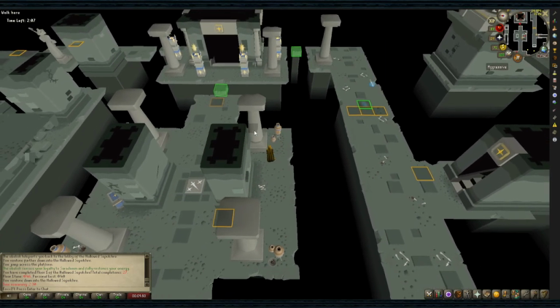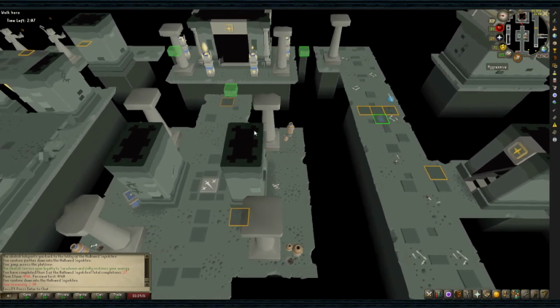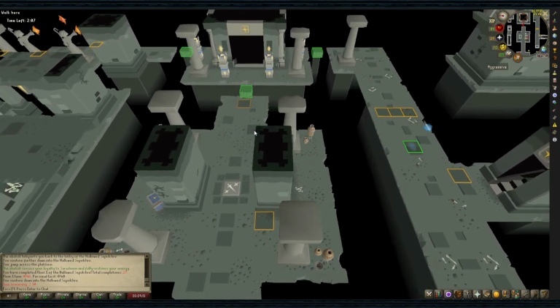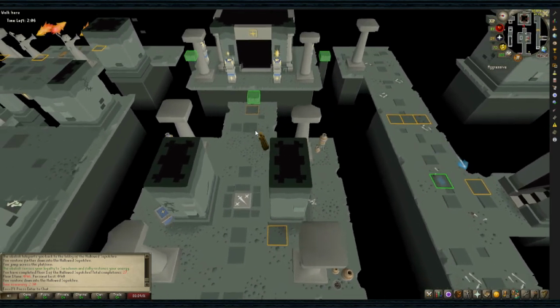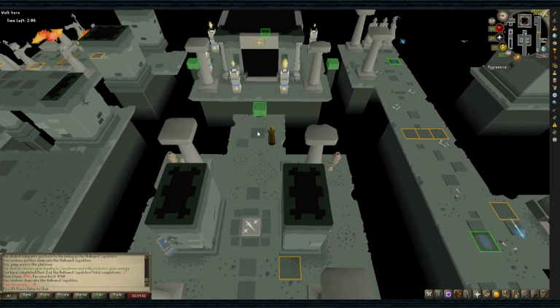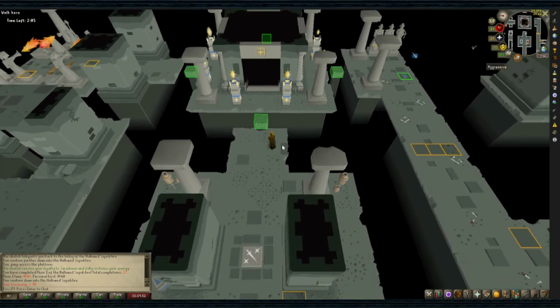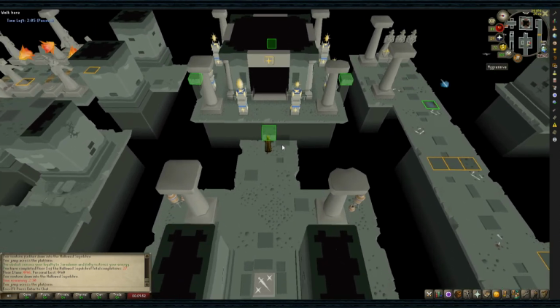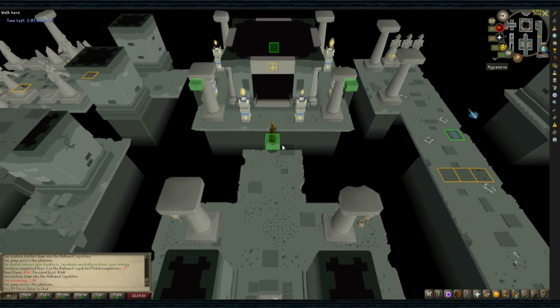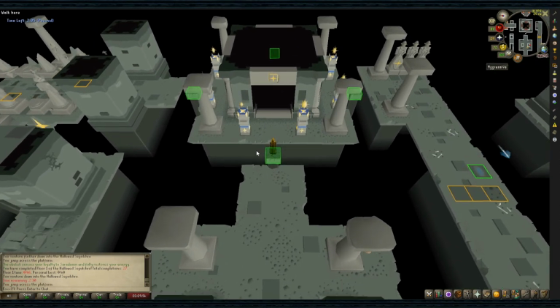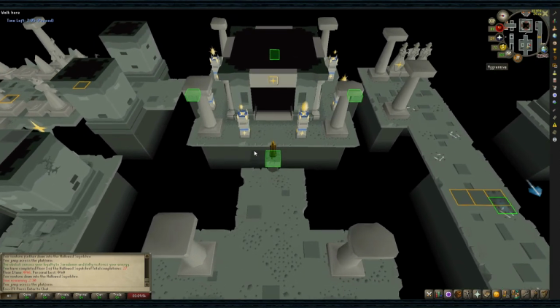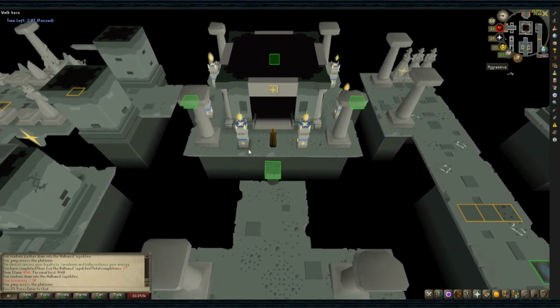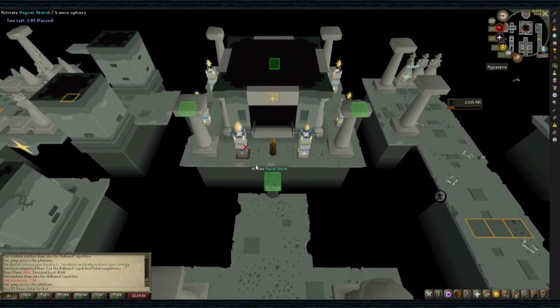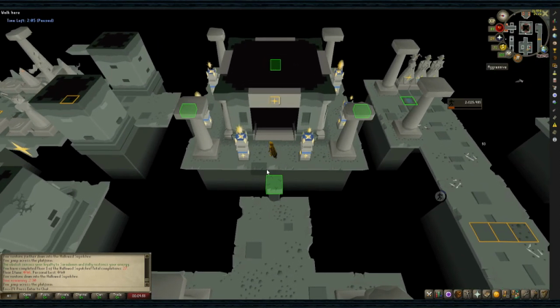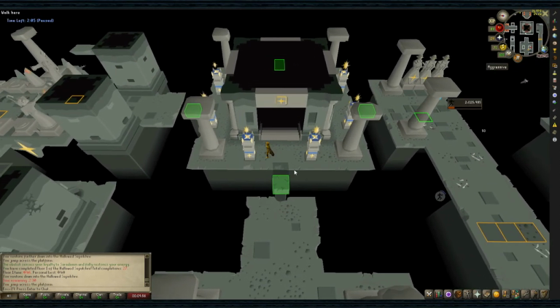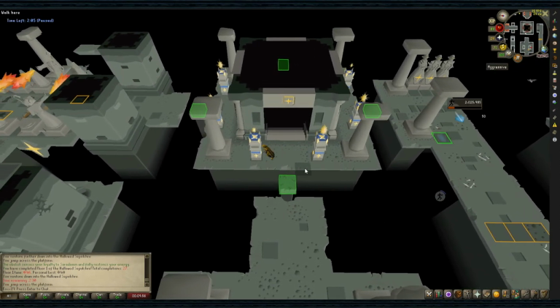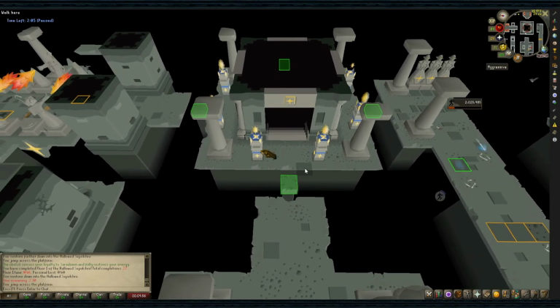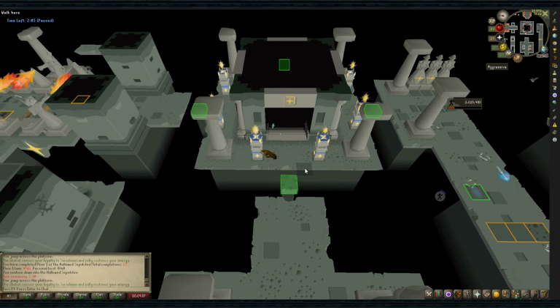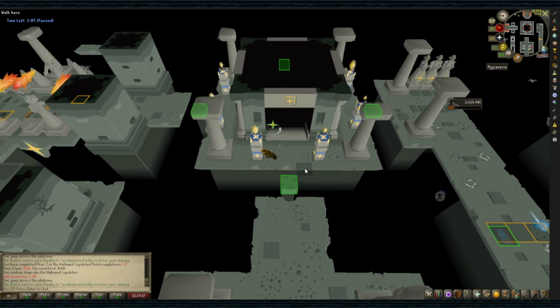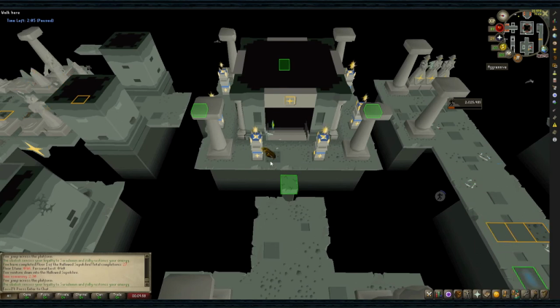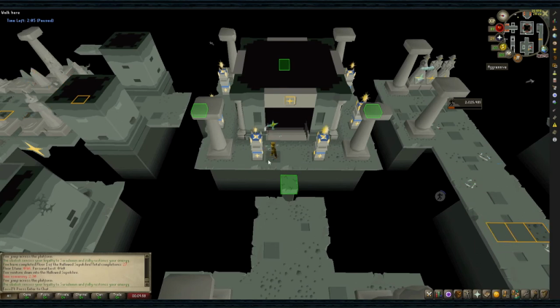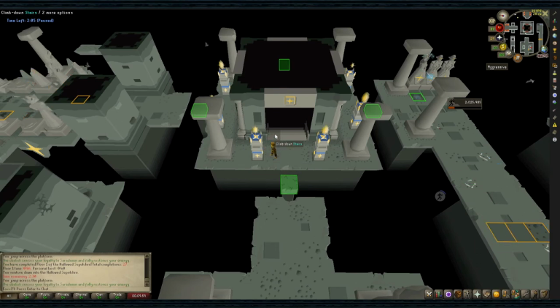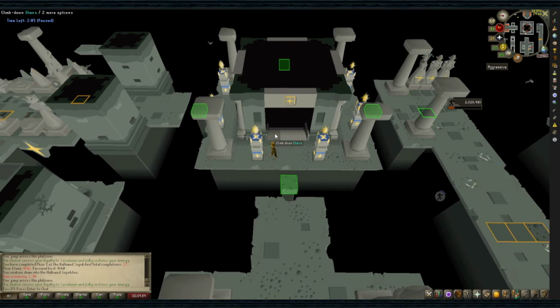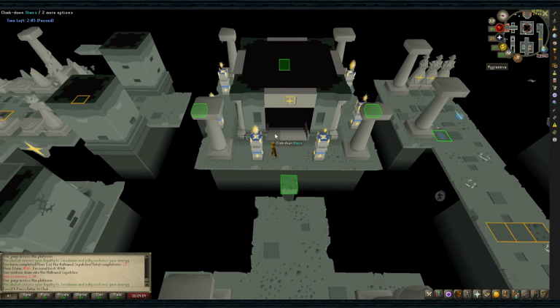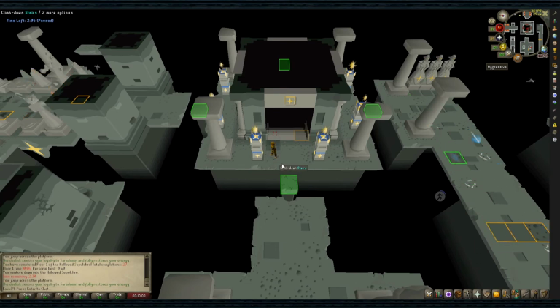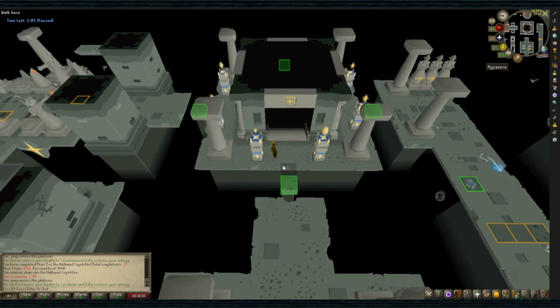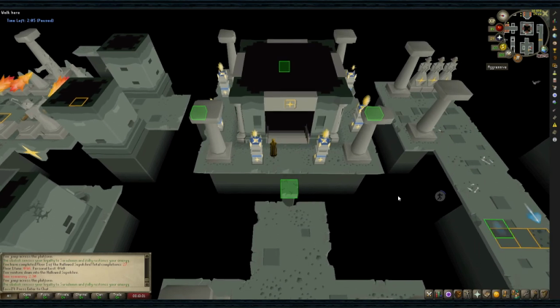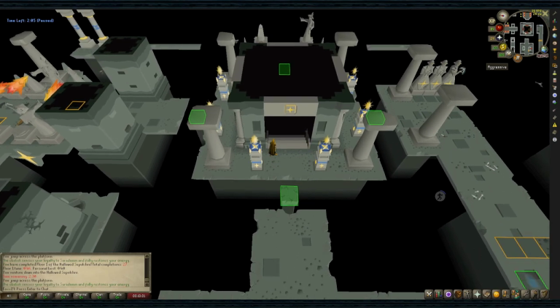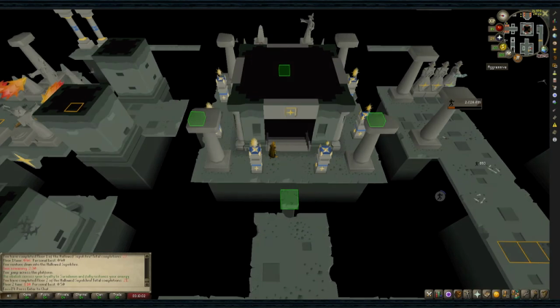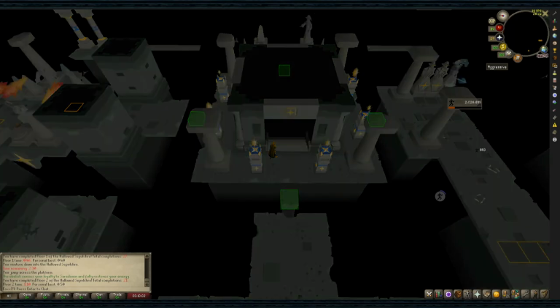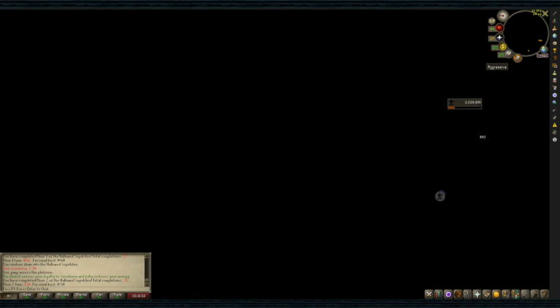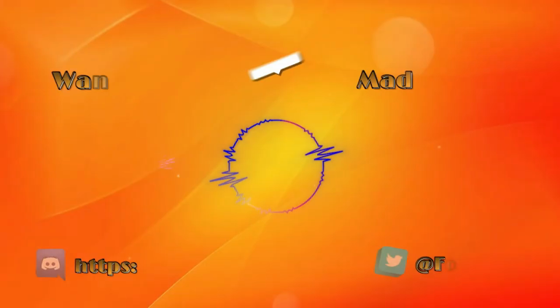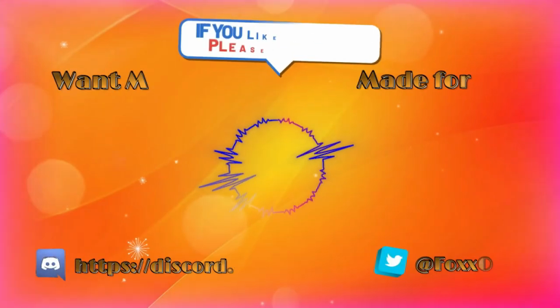Remember to click the obelisk if you have a ceridomin item to refresh your agility. And you're done with the fourth layout of Floor 2. Those are all the layouts of Floor 2 that you could come across. If you guys have any questions, leave a comment and I'll try and answer them. Thanks for watching.